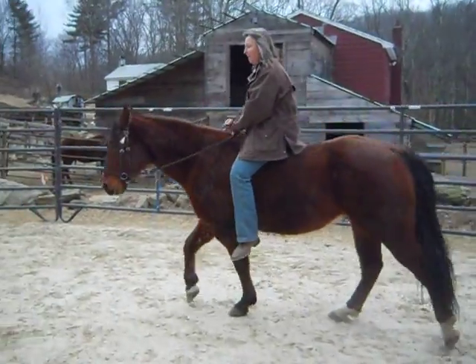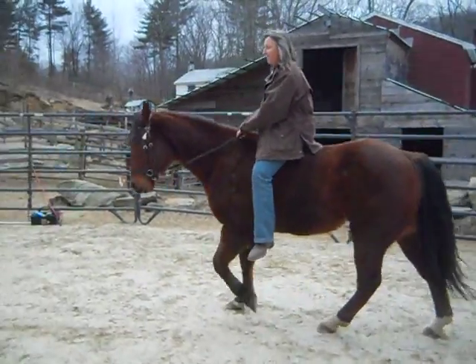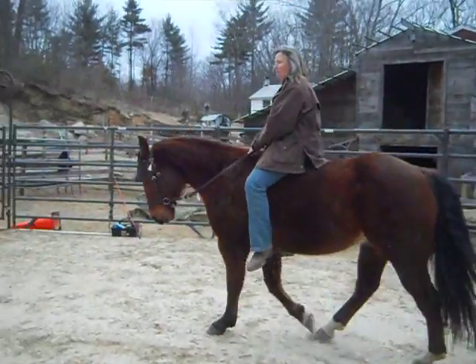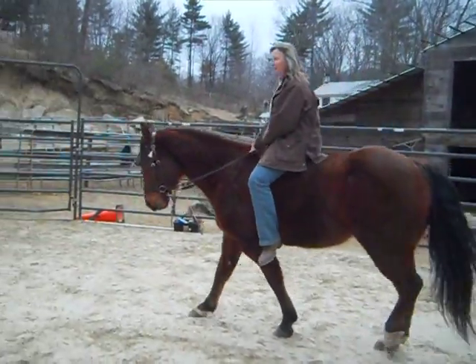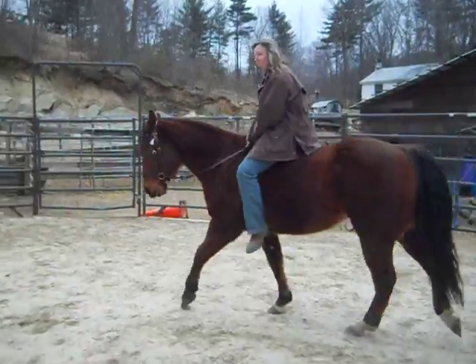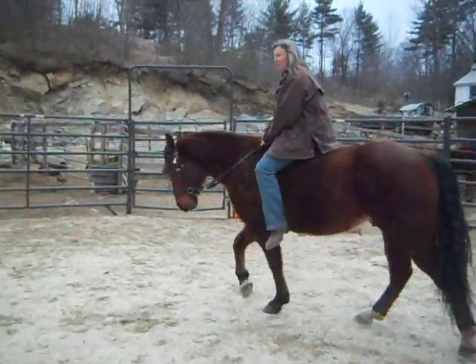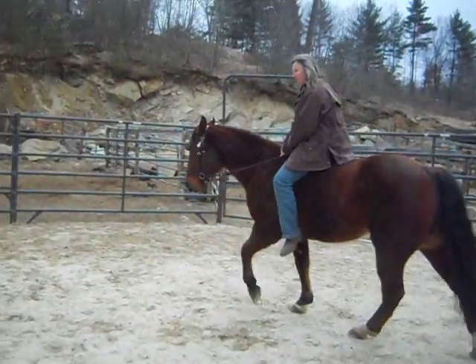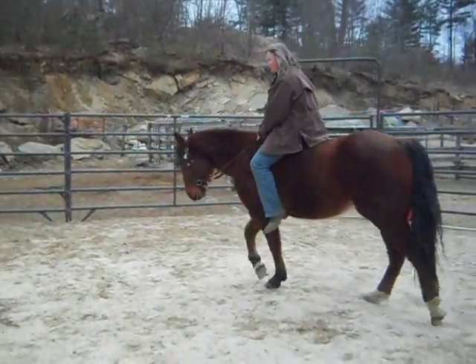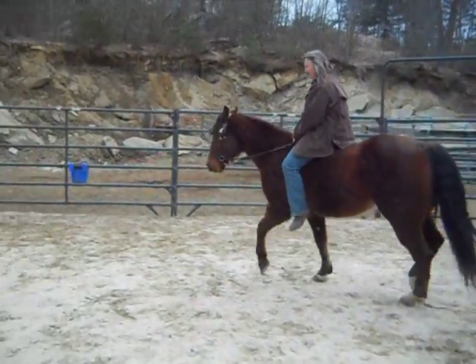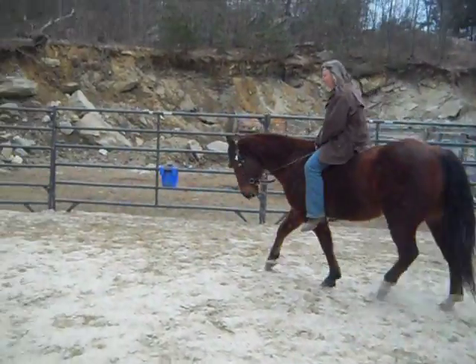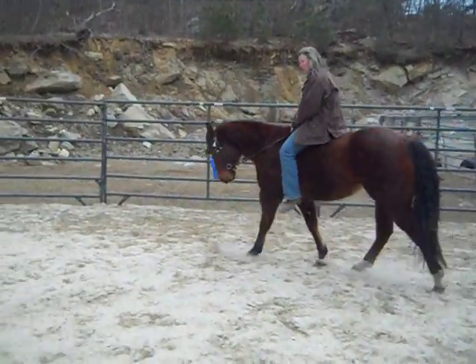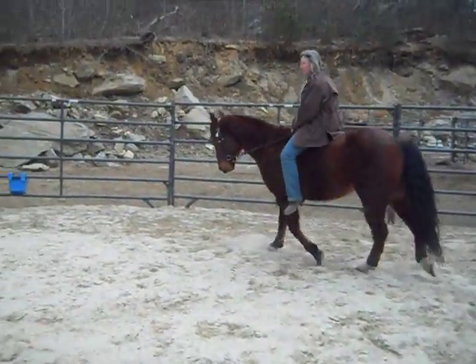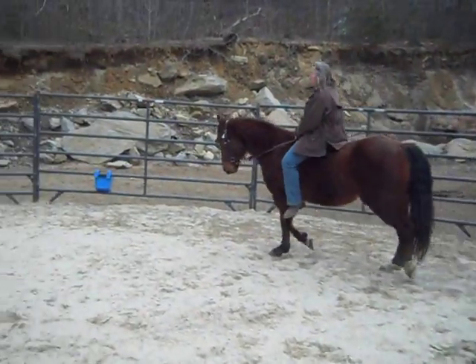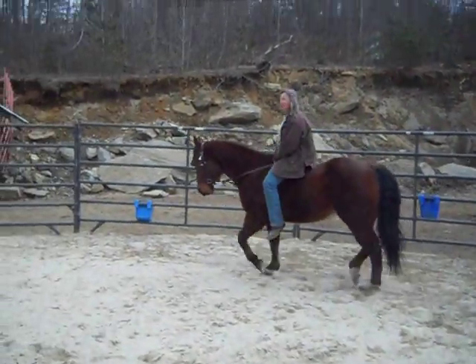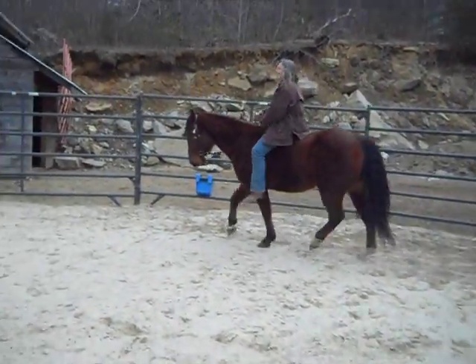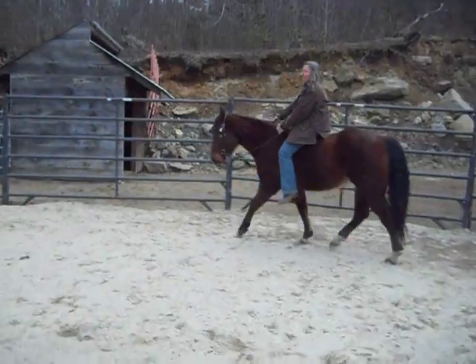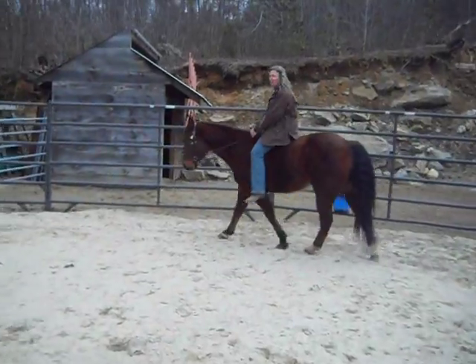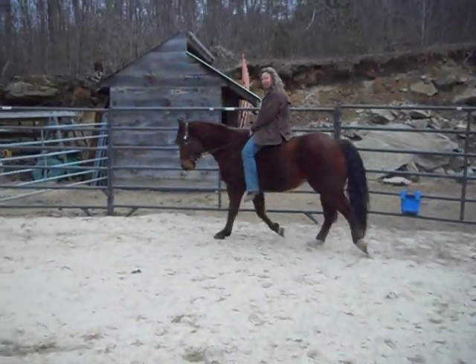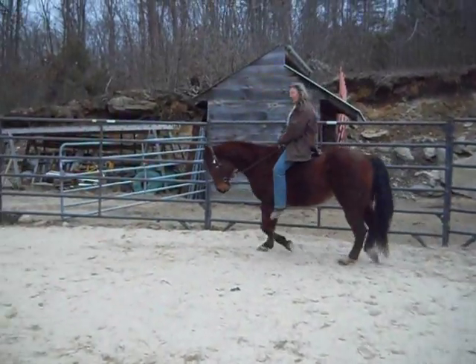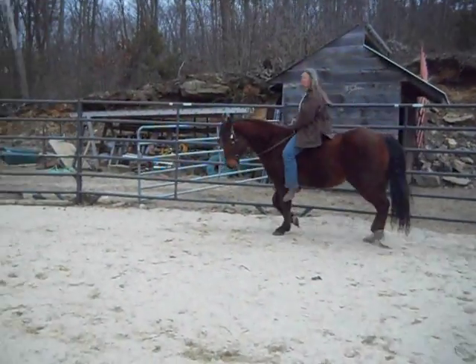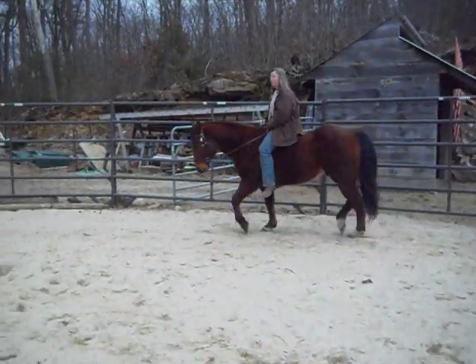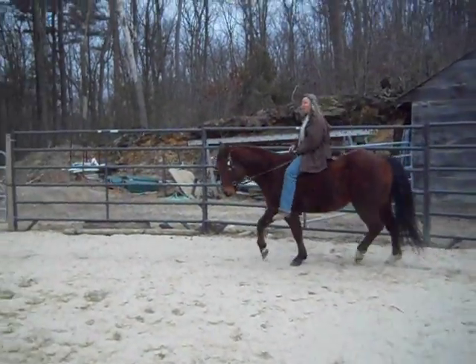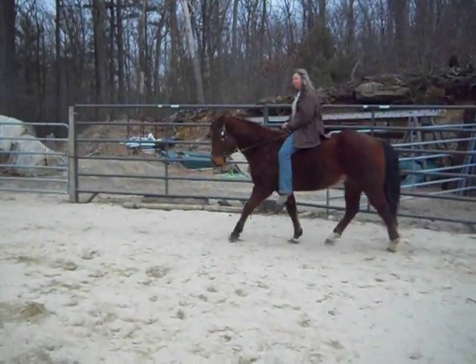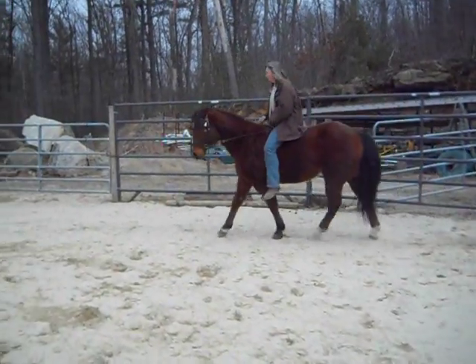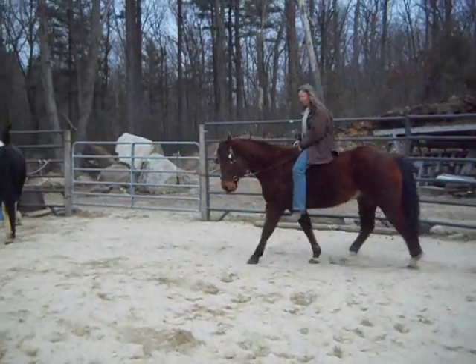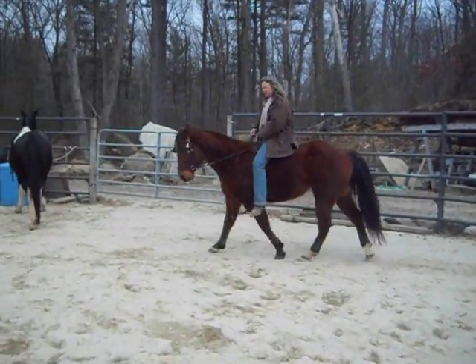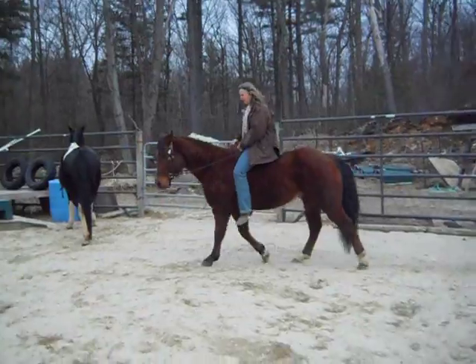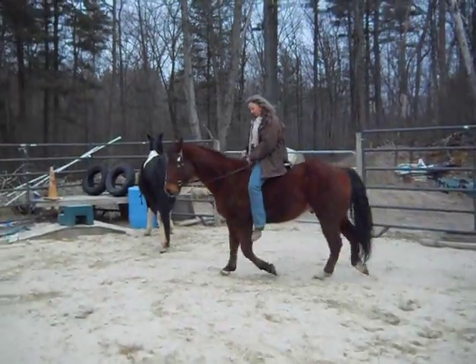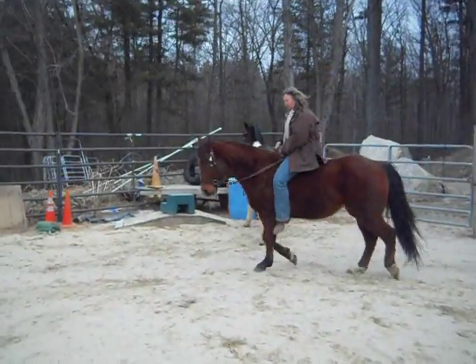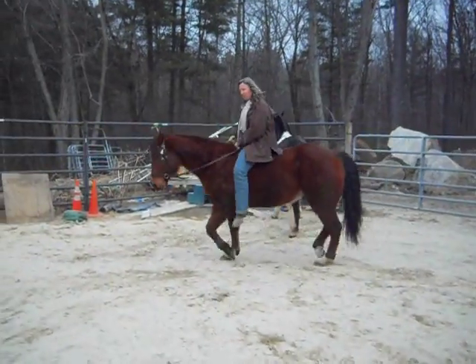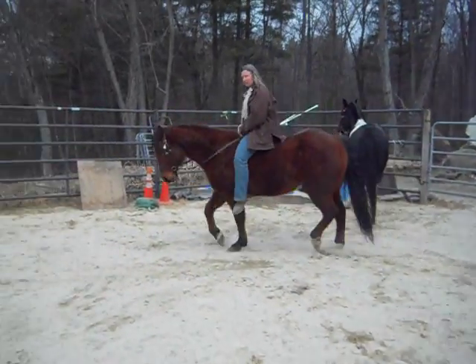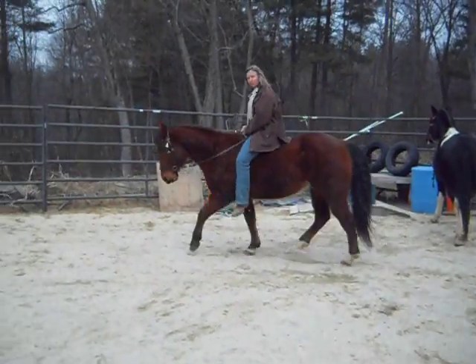At the trot, same thing. When I started asking him to trot, I'd only ask for a little bit and then take a little more. But now he's at the point where he can stay and pretty much flex and do well.